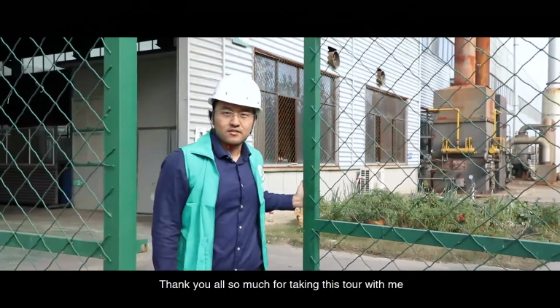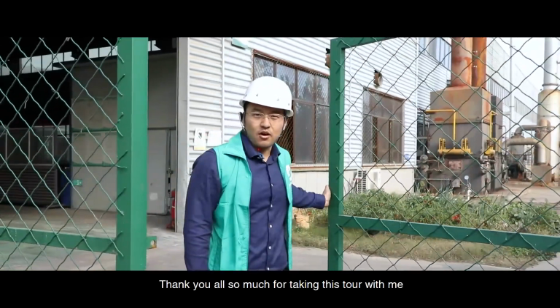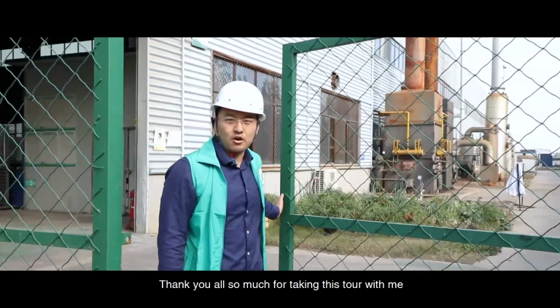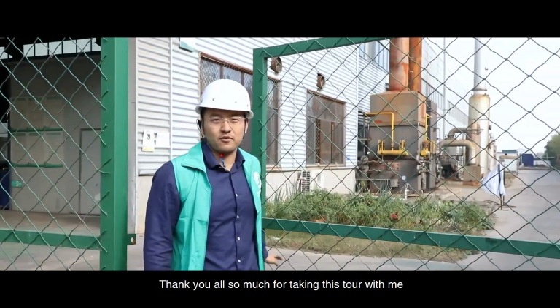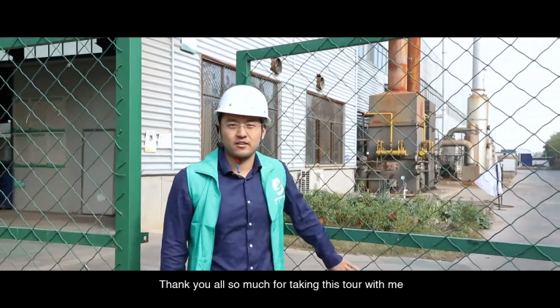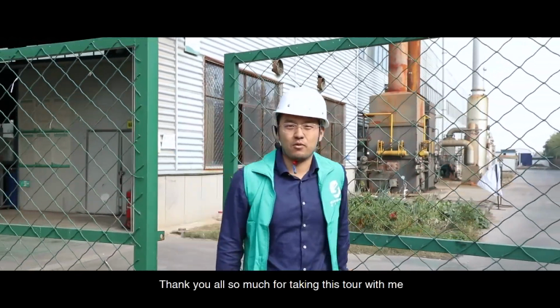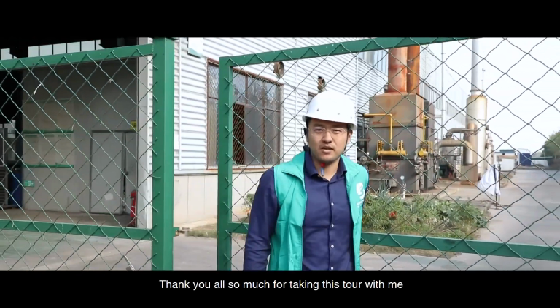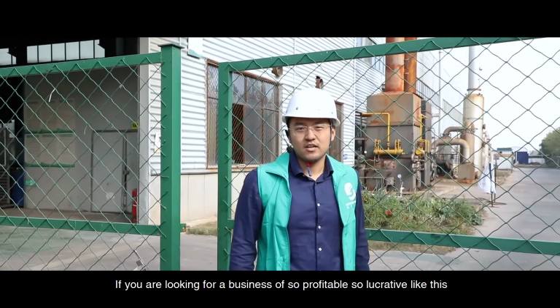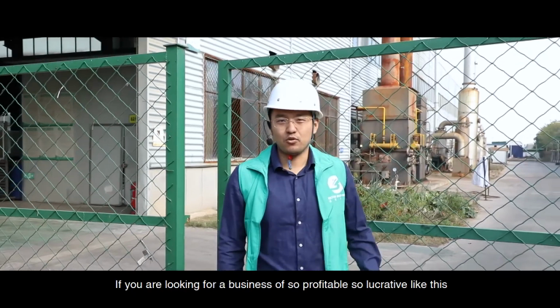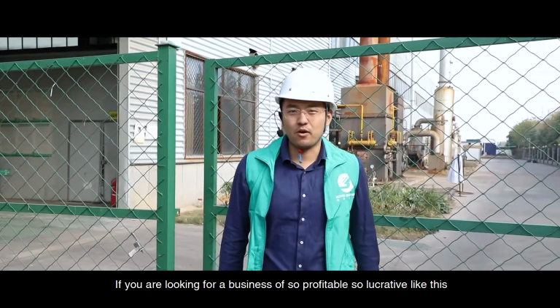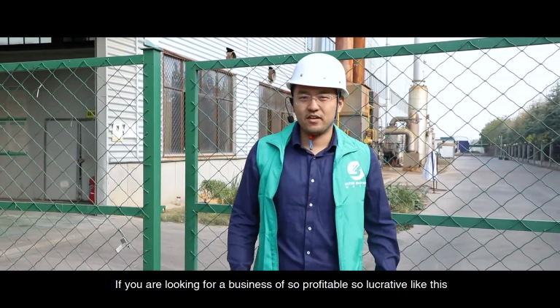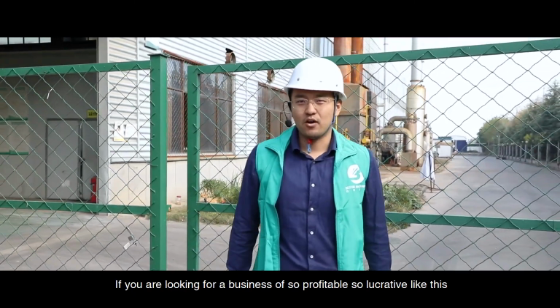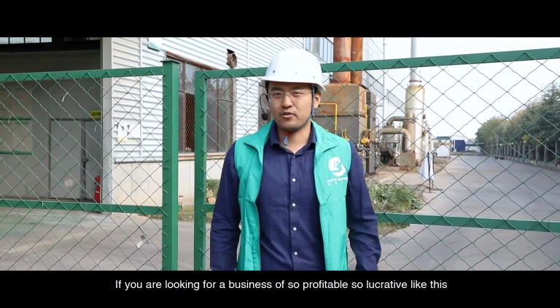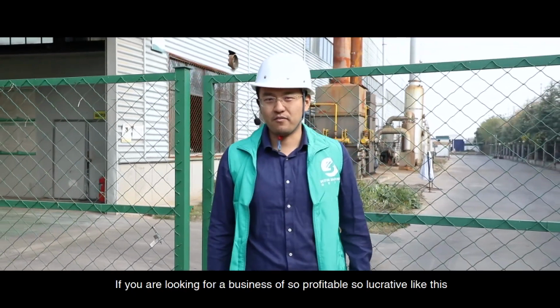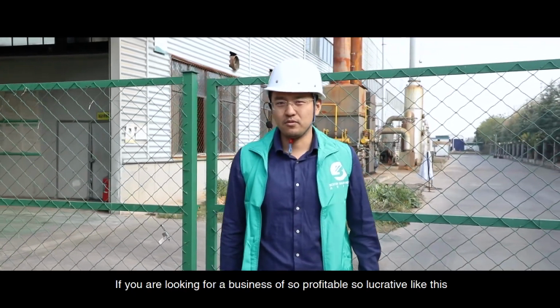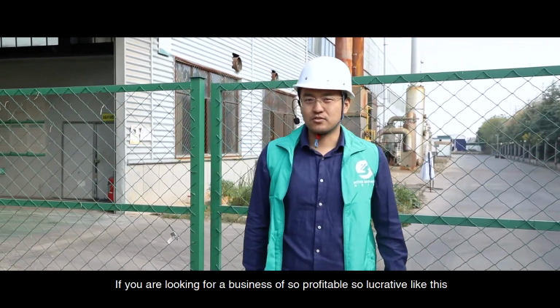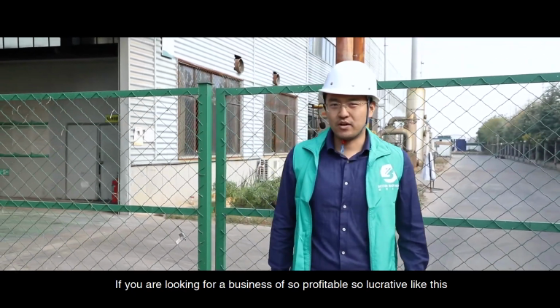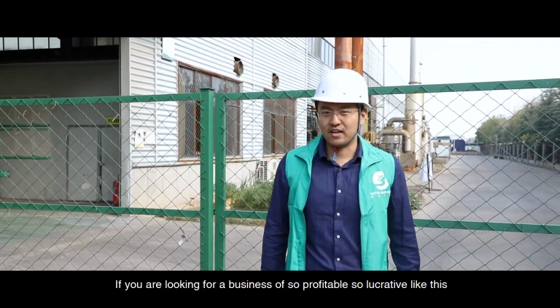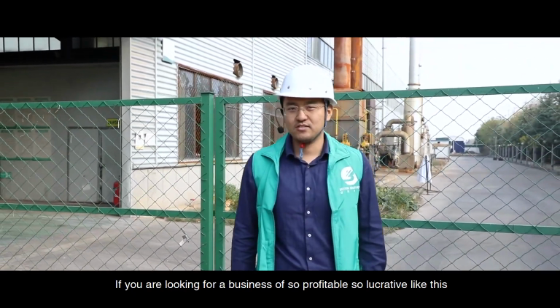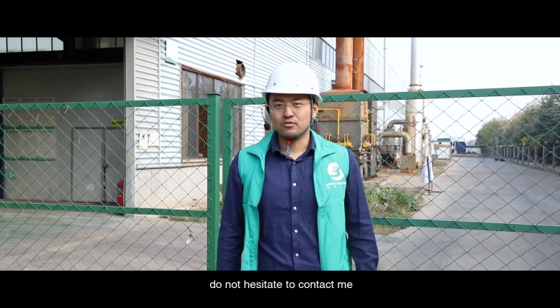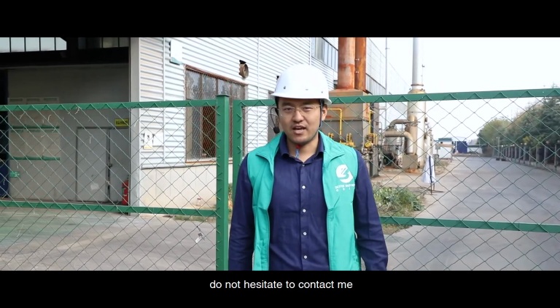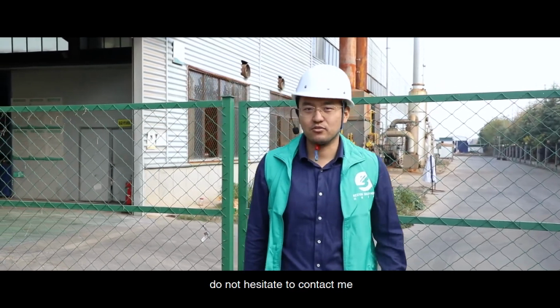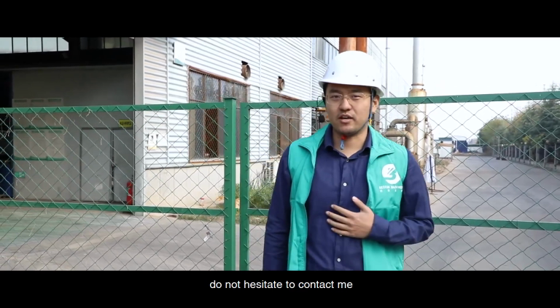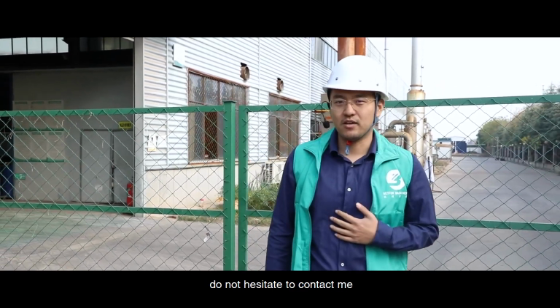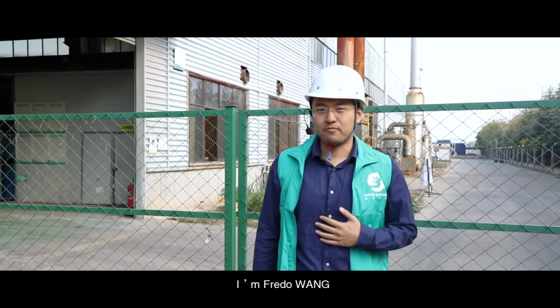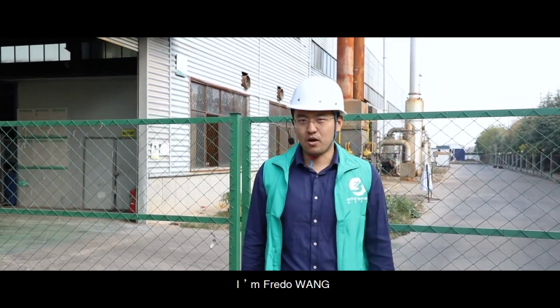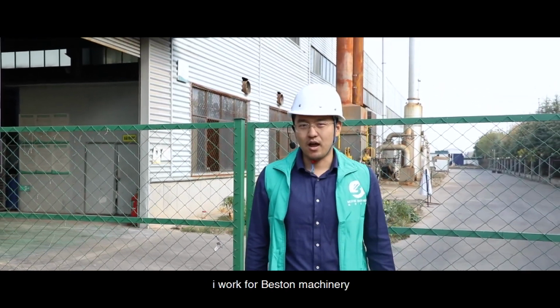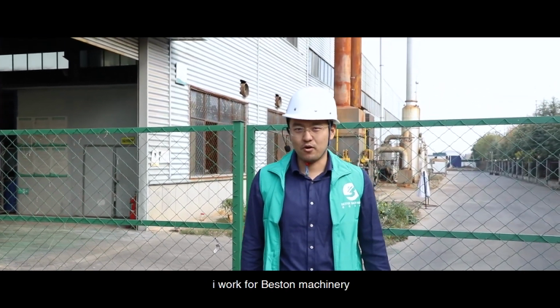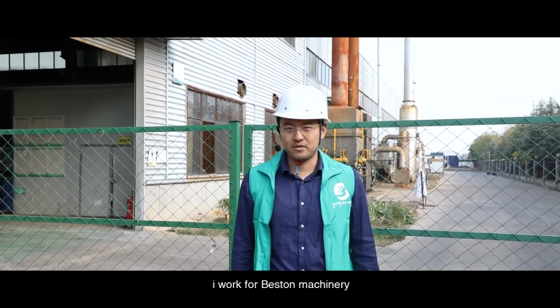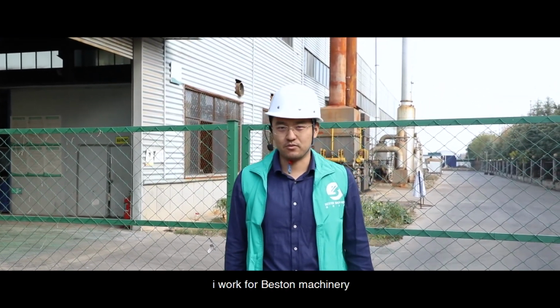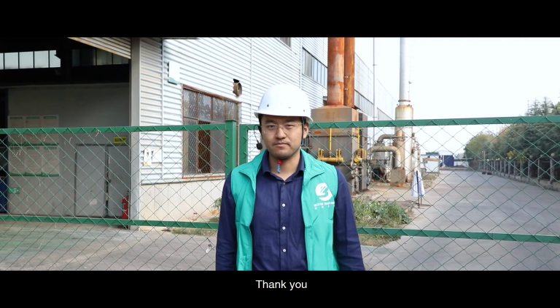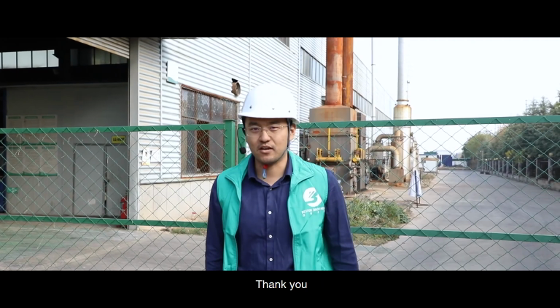Thank you all so much for taking this tour with me. If you are looking for a business as profitable and lucrative as this, do not hesitate to contact me. I am Fred Wang. I work for Best Machinery. Thank you.